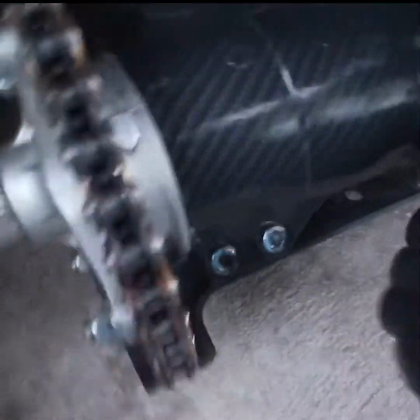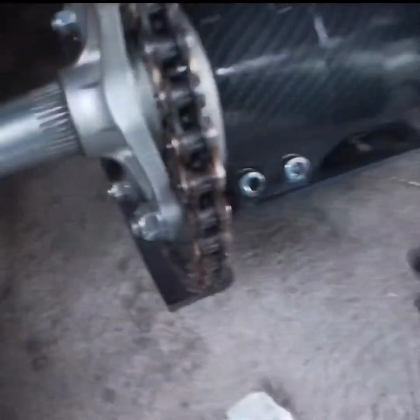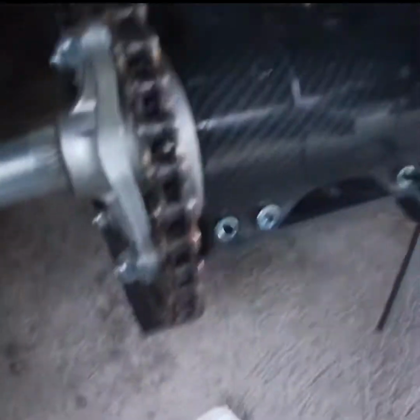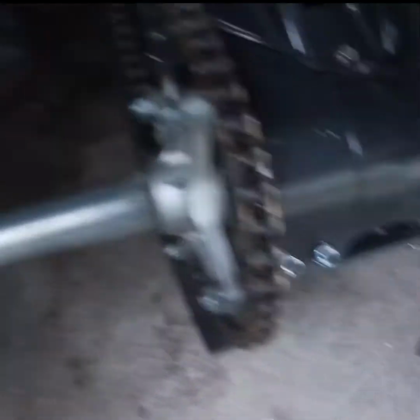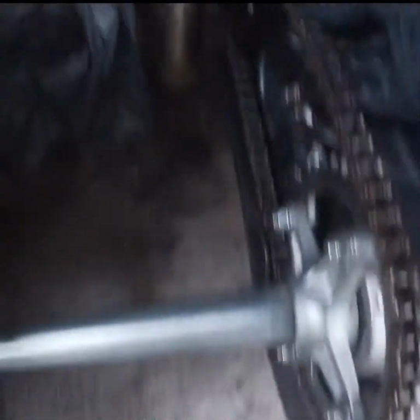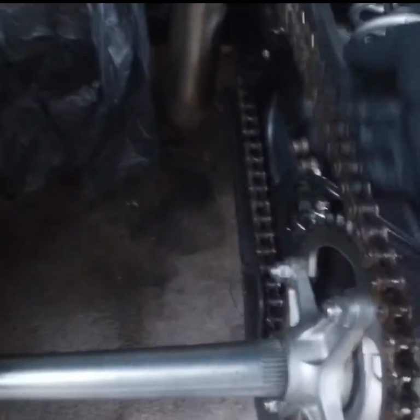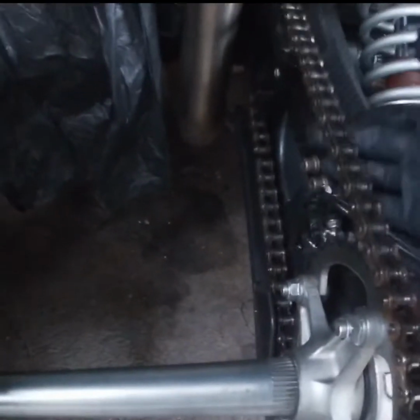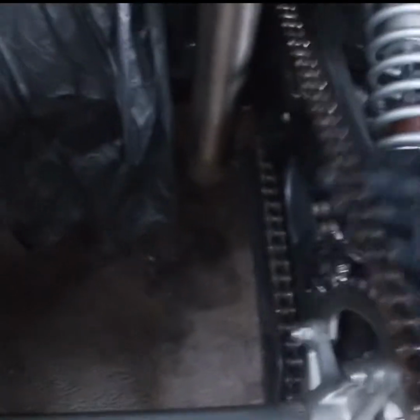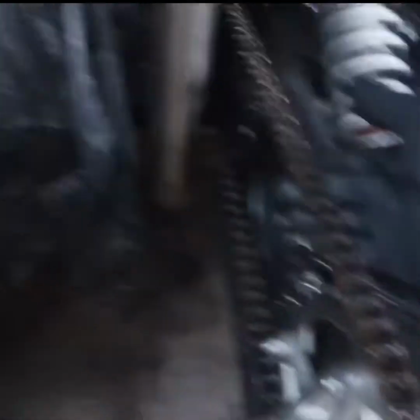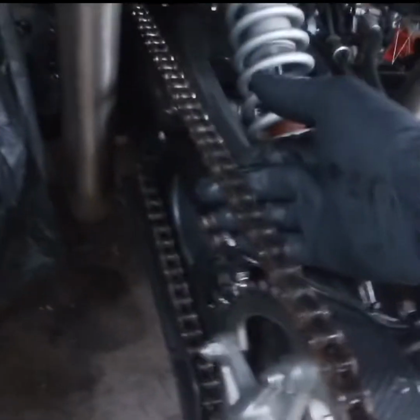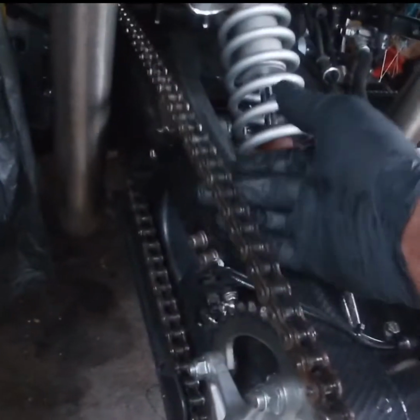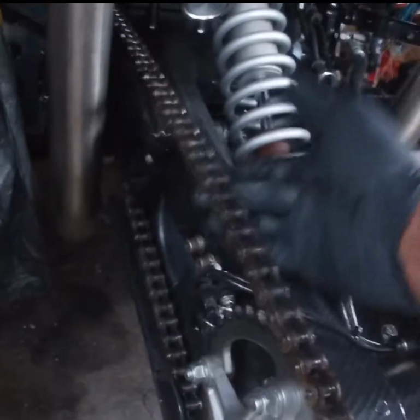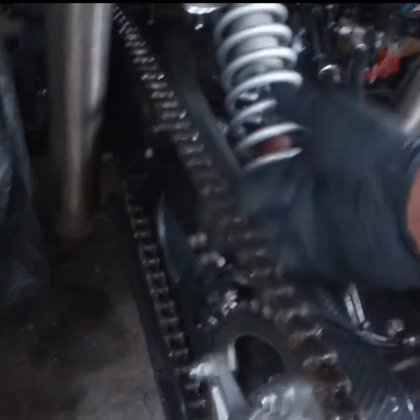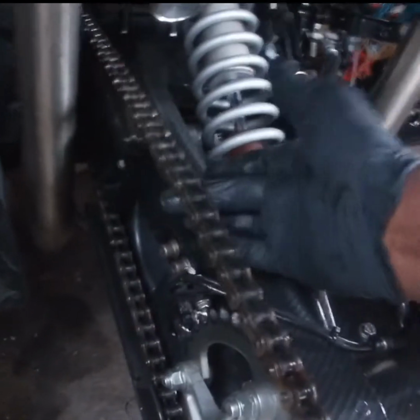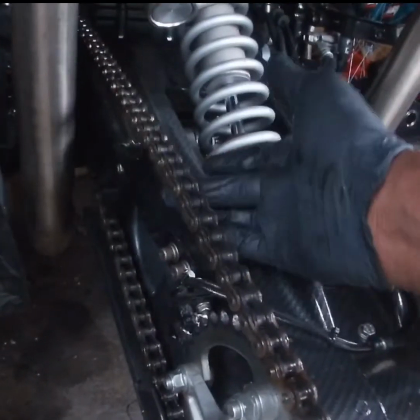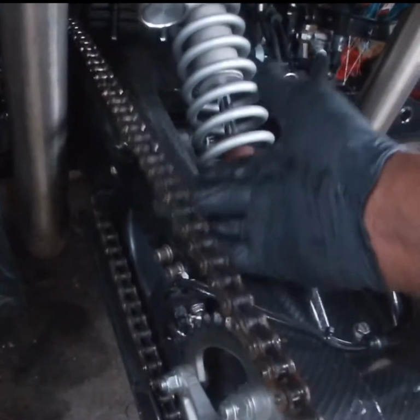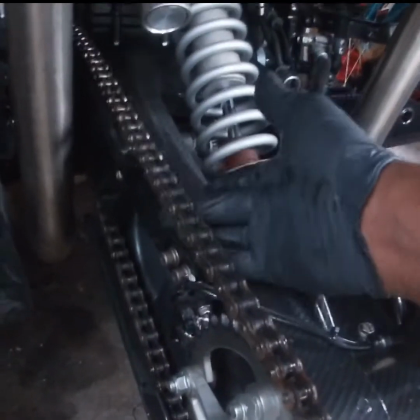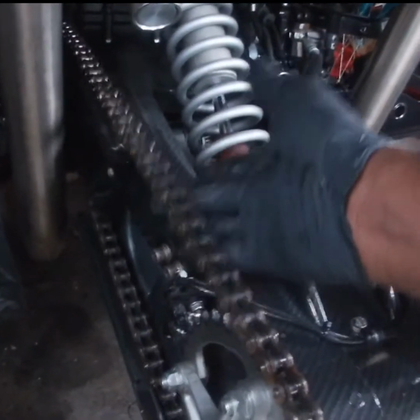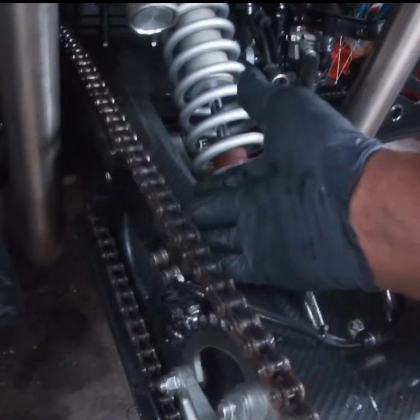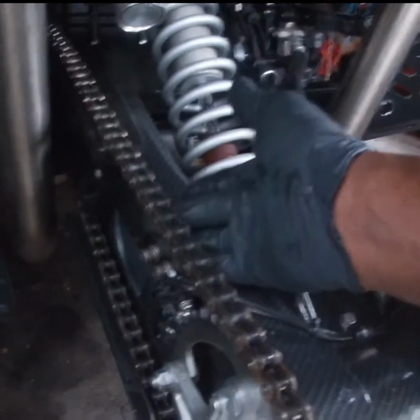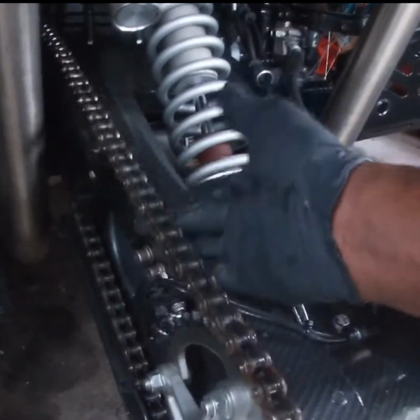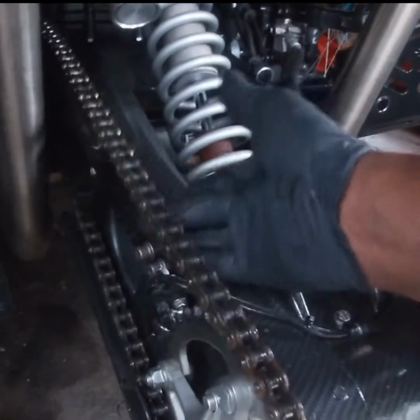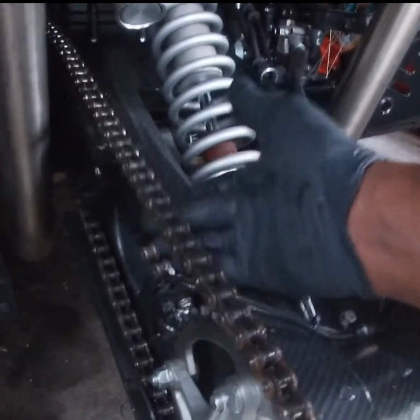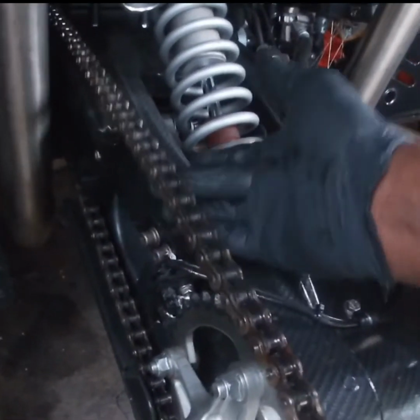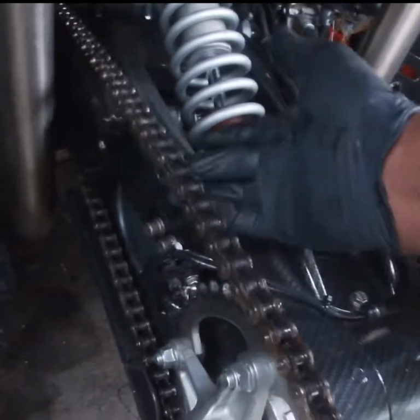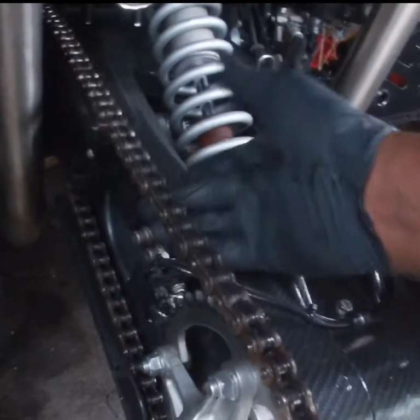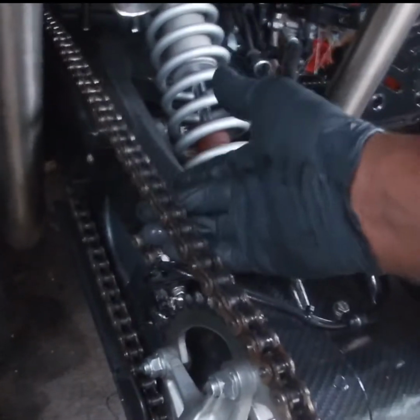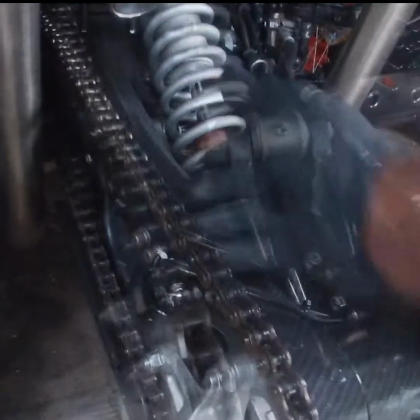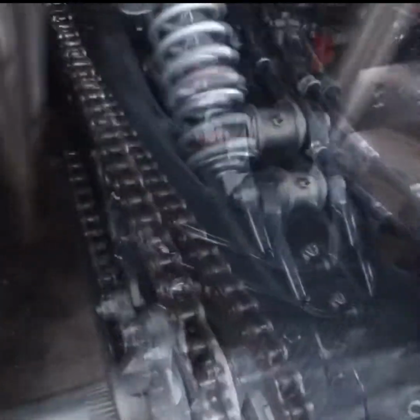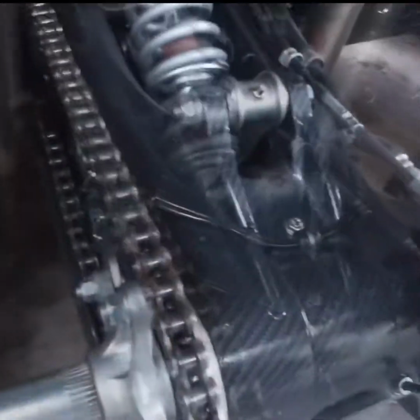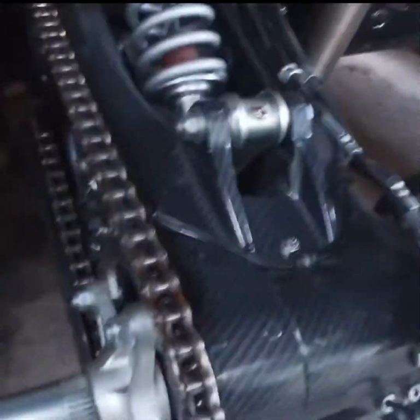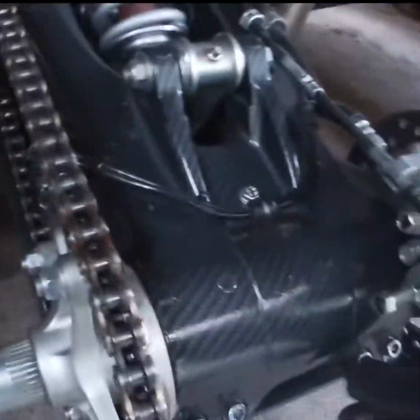And that's it — that's how you tighten up the 700 Raptor chain in under five minutes. You still want a little bit of play for when you sit in it. All right, so all in a day.